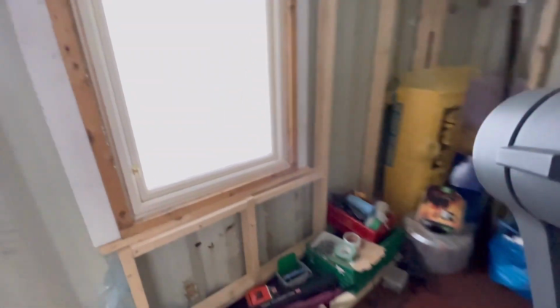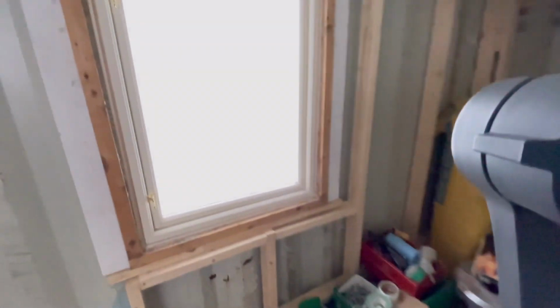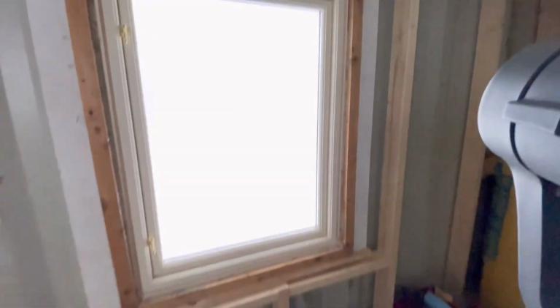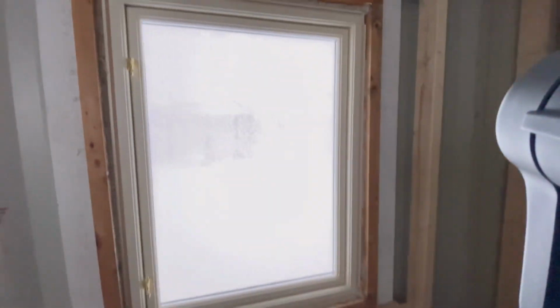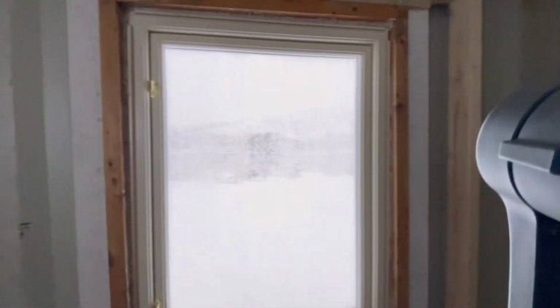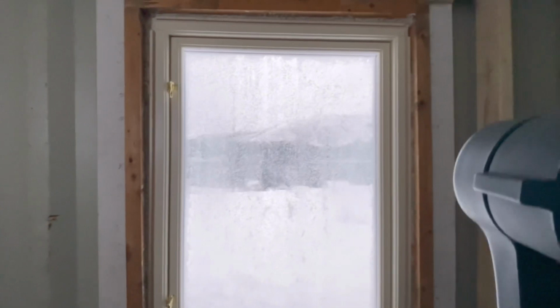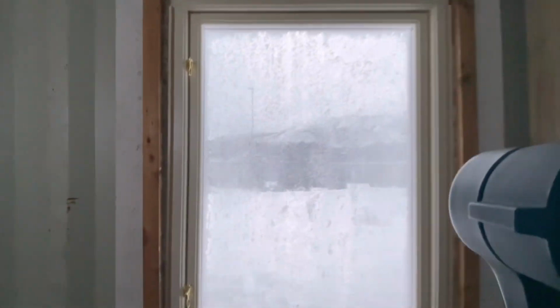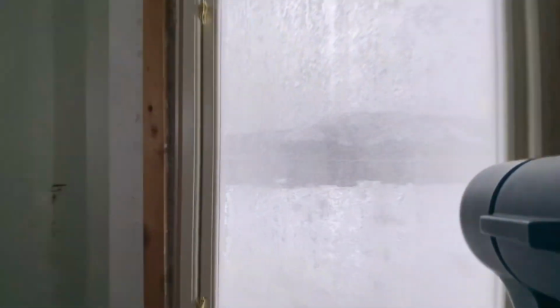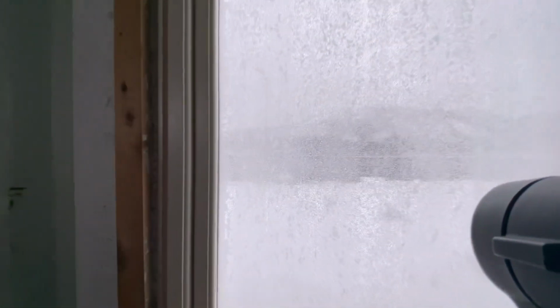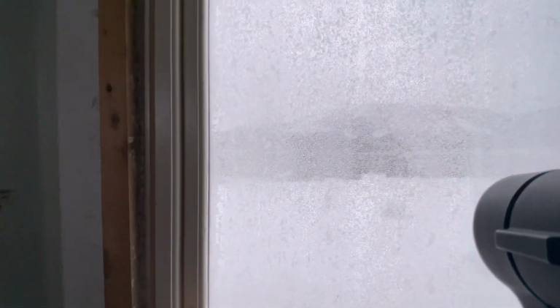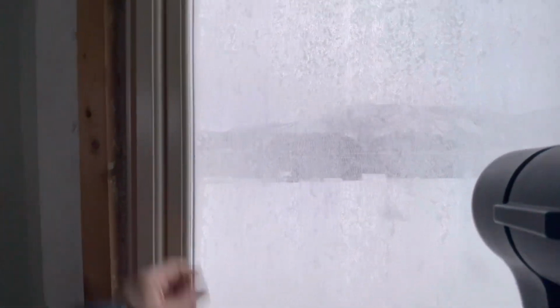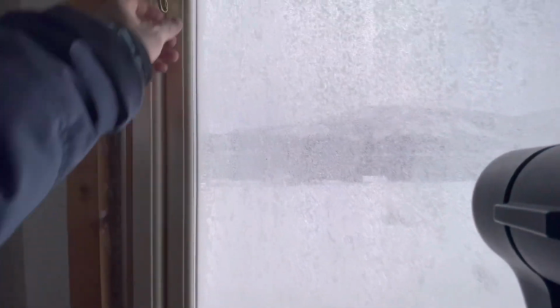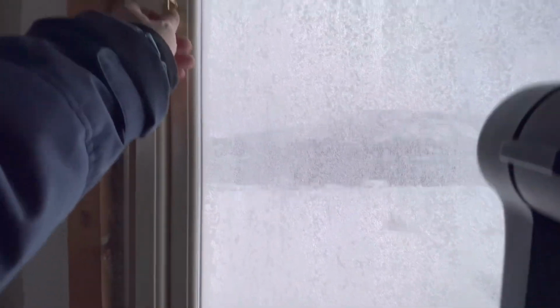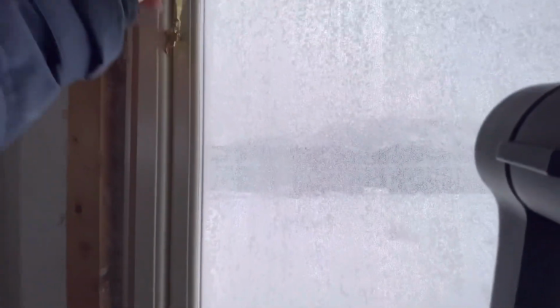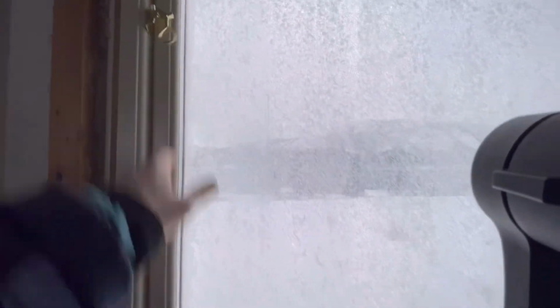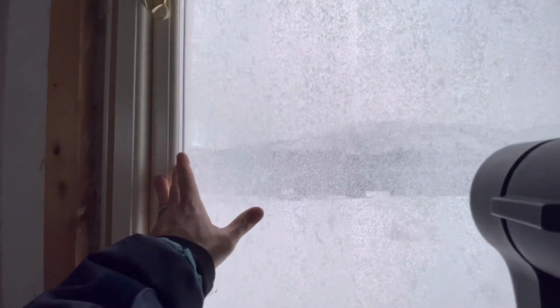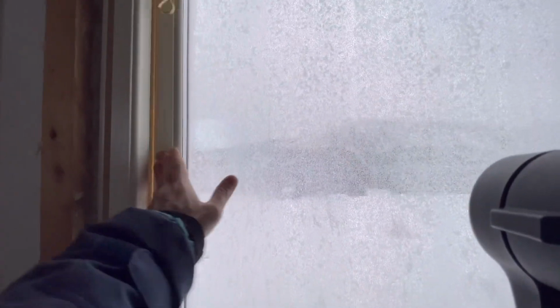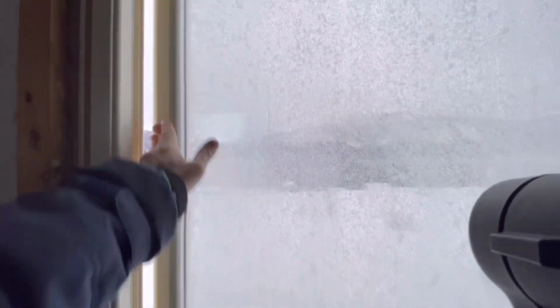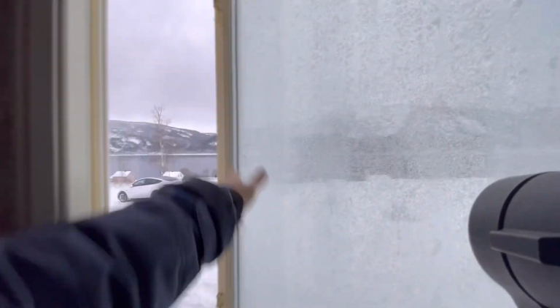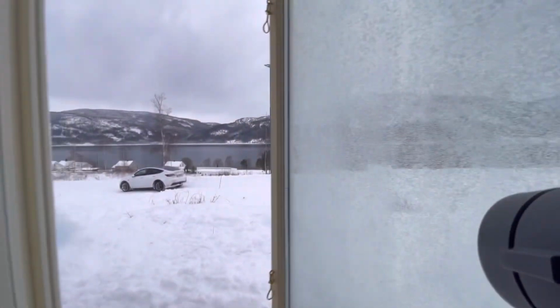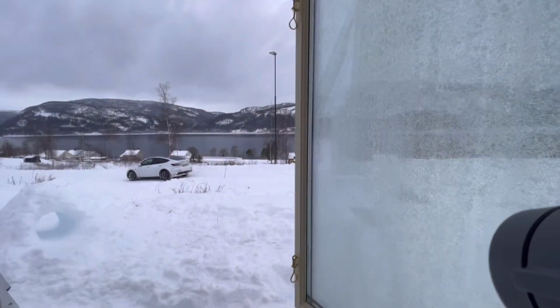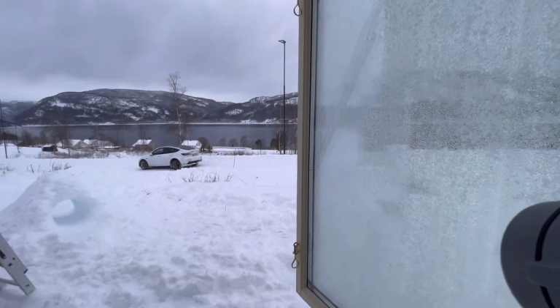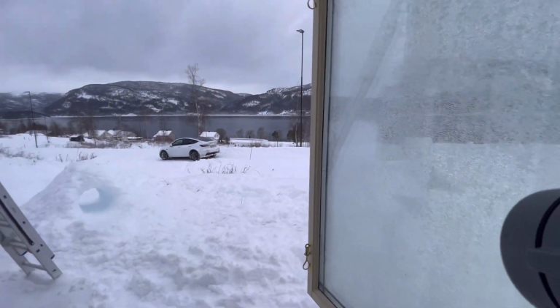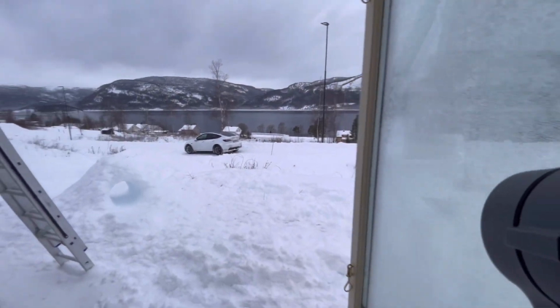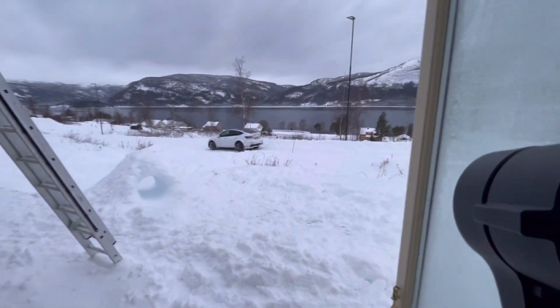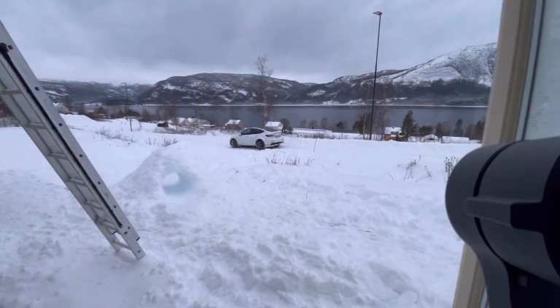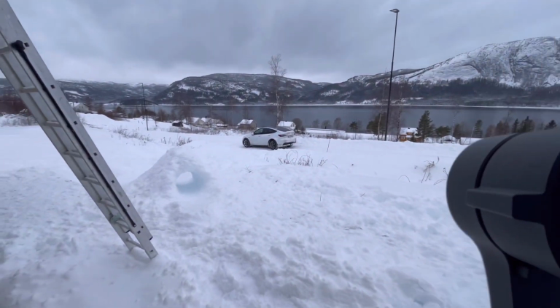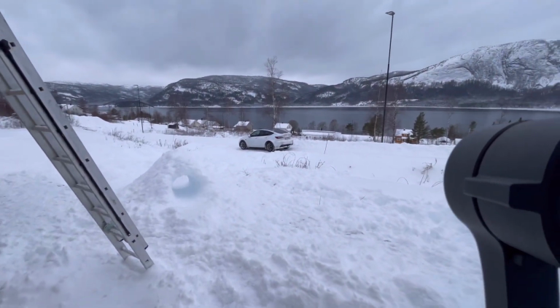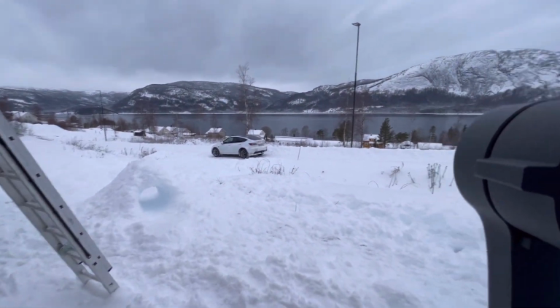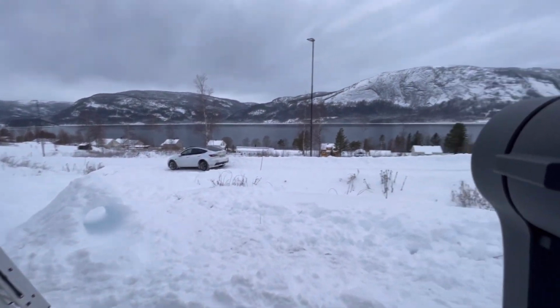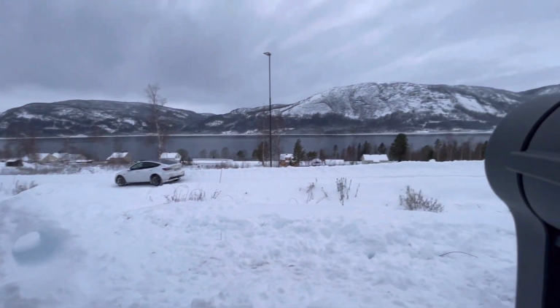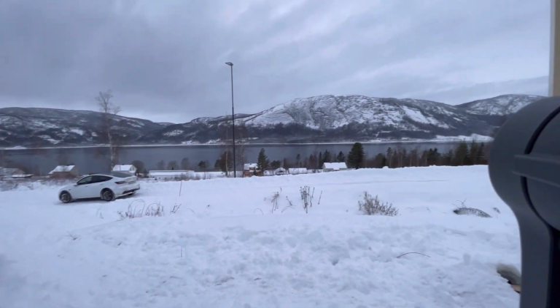I have a window here in the bedroom — it opens up and you have a nice view. If you have a nice view from the bedroom, you have a nice view from everywhere. It's really awesome views here.